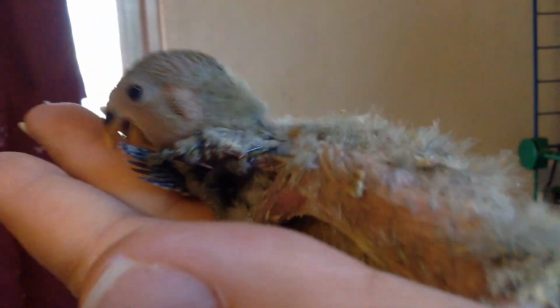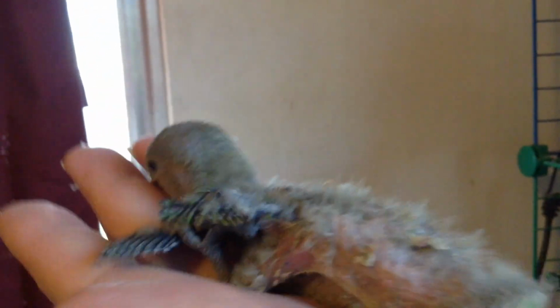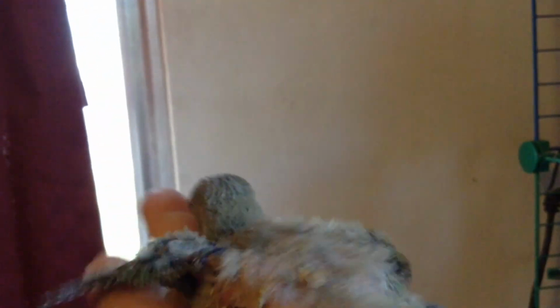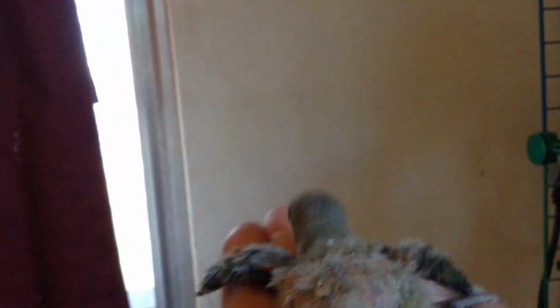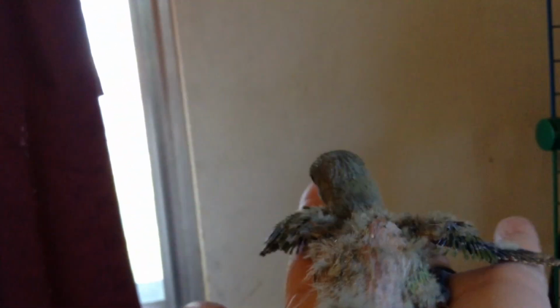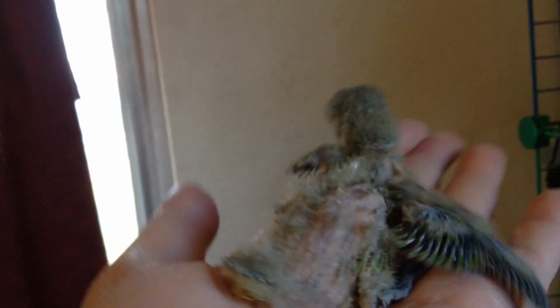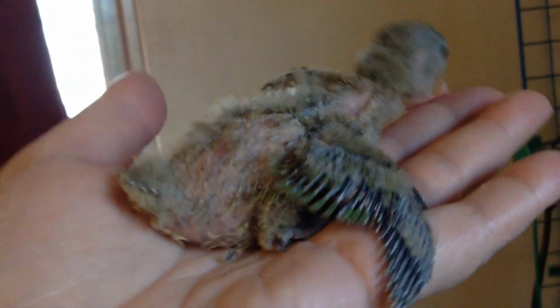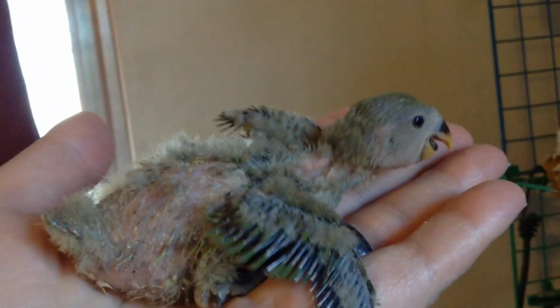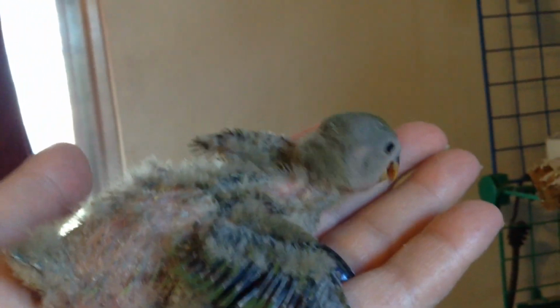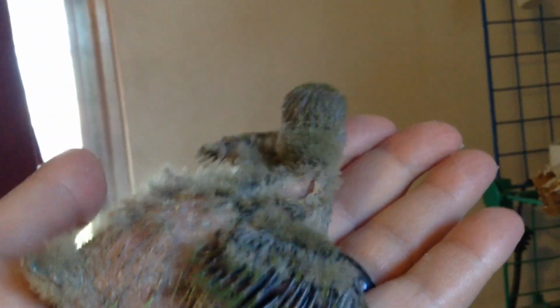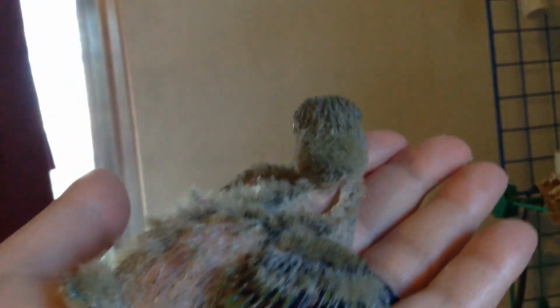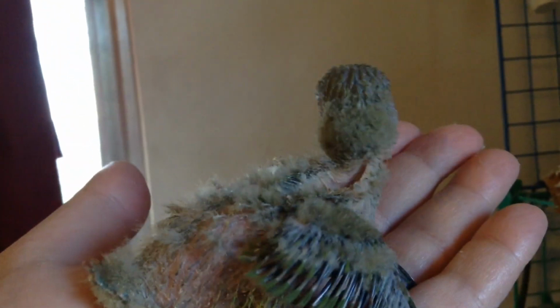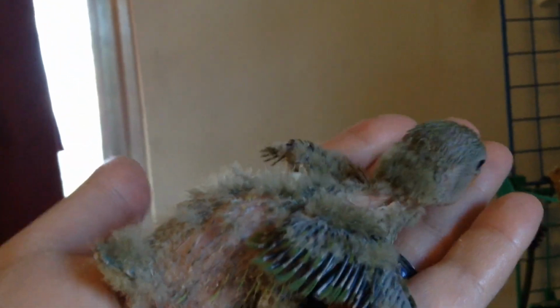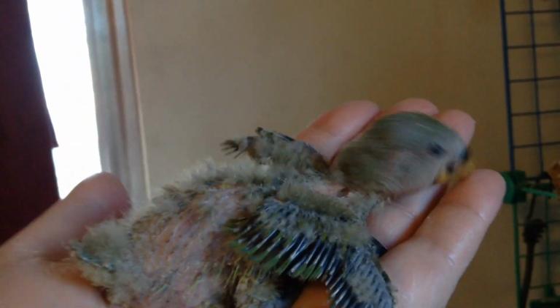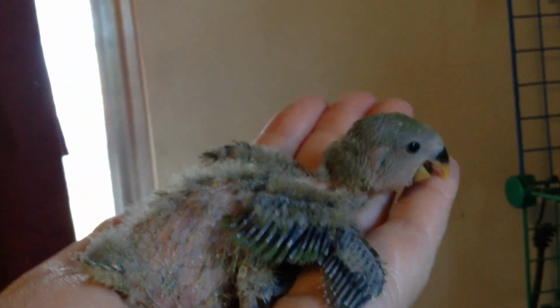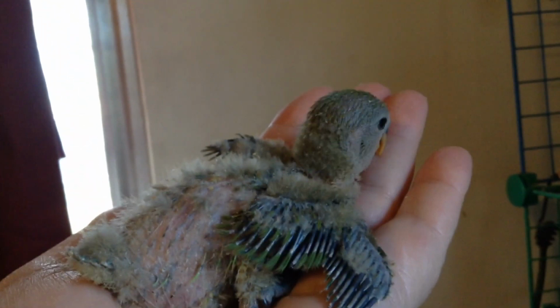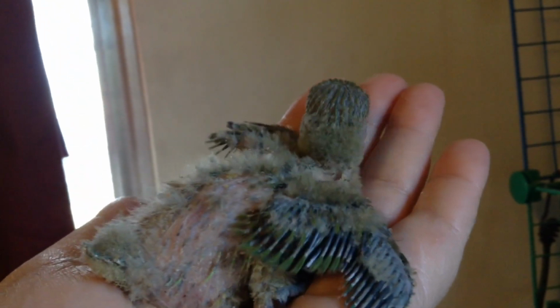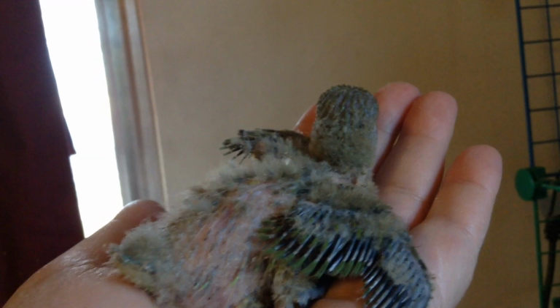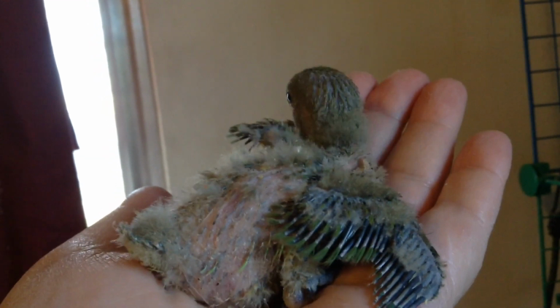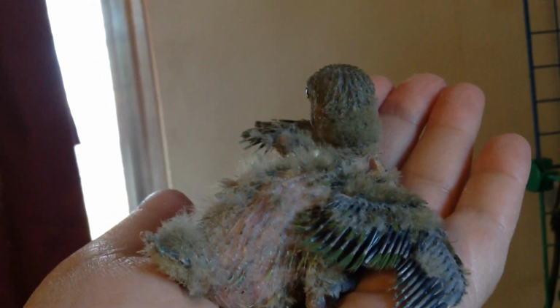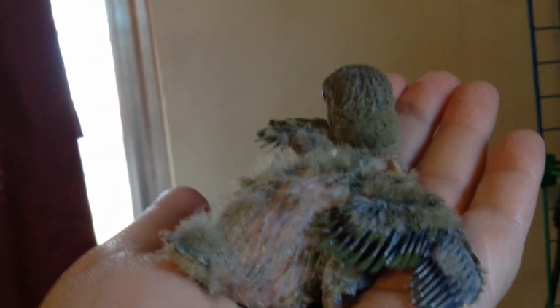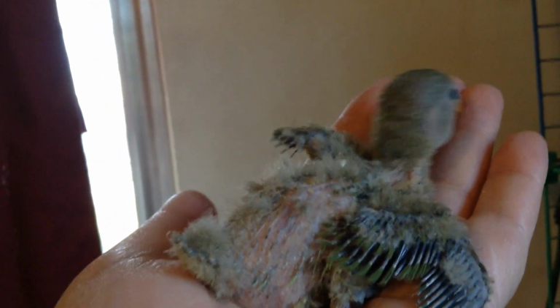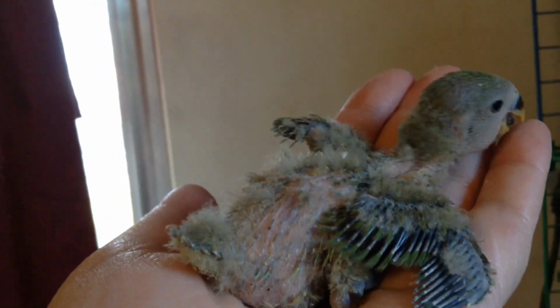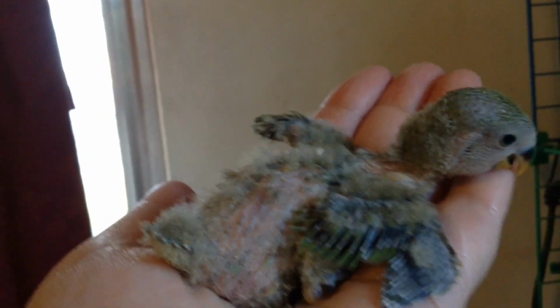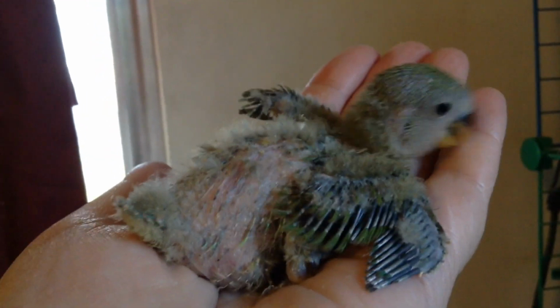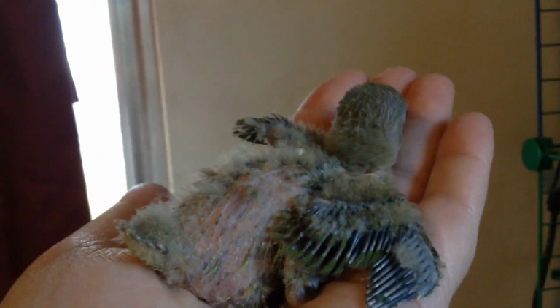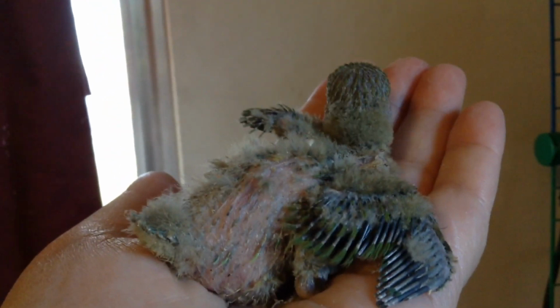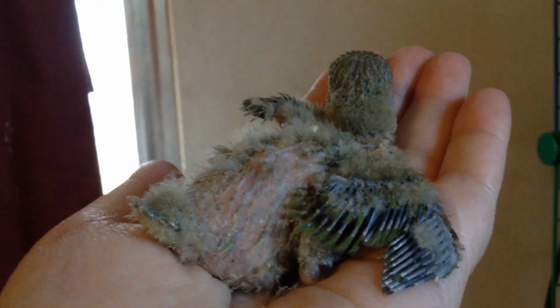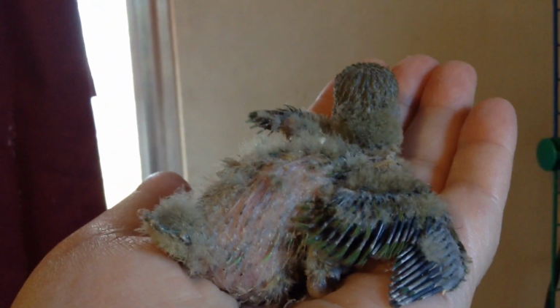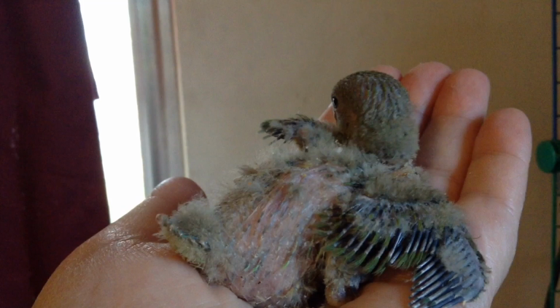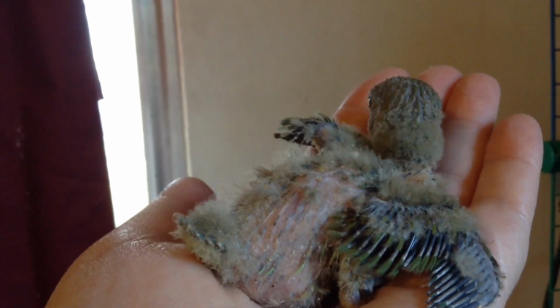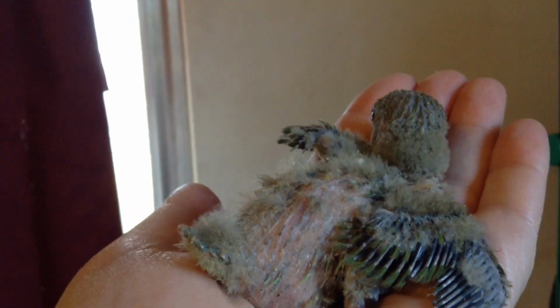Can you believe the changes in just one week? It hasn't even been a full week, you guys. Wow, that's amazing. They are growing so fast.